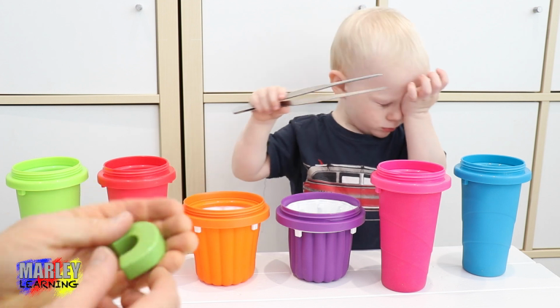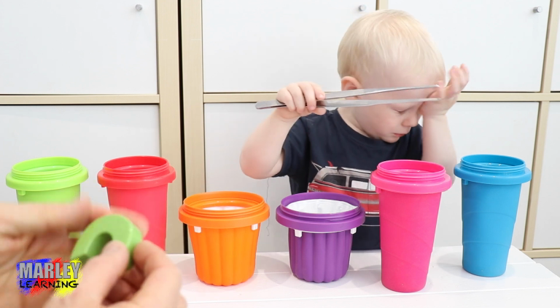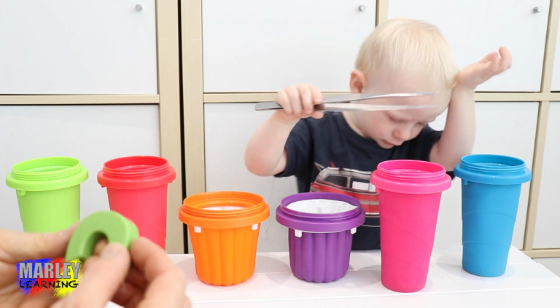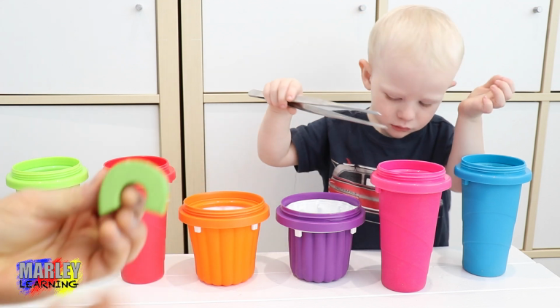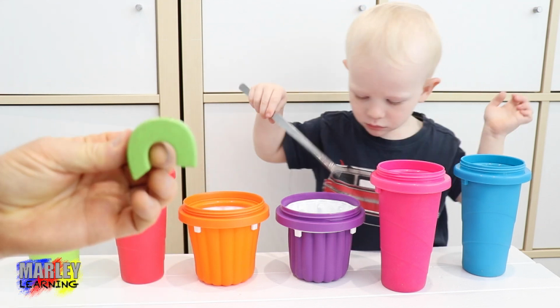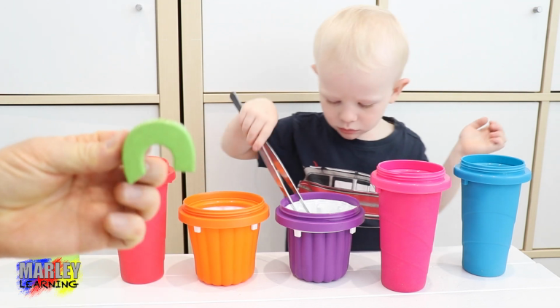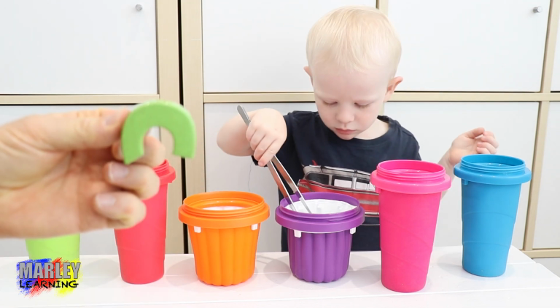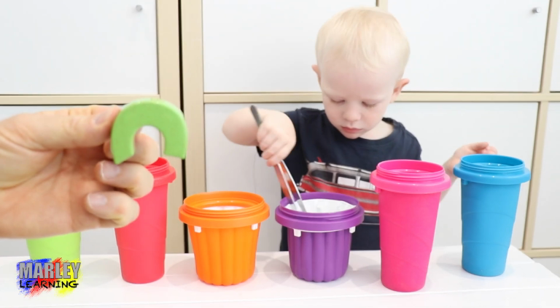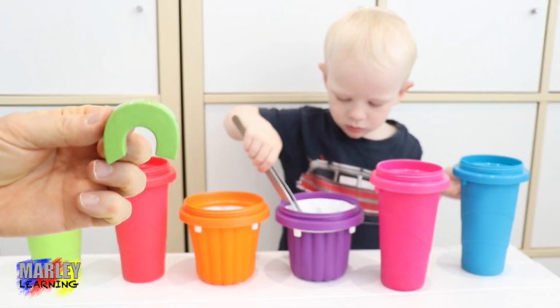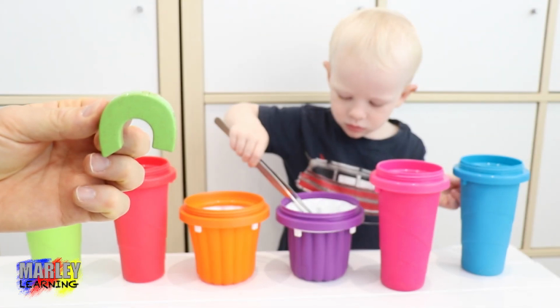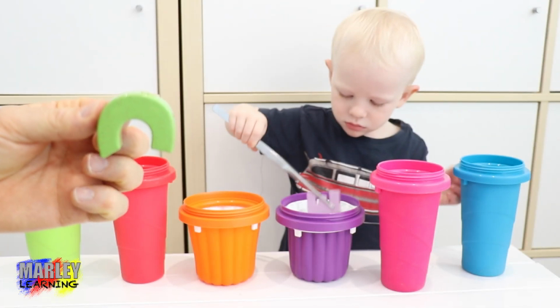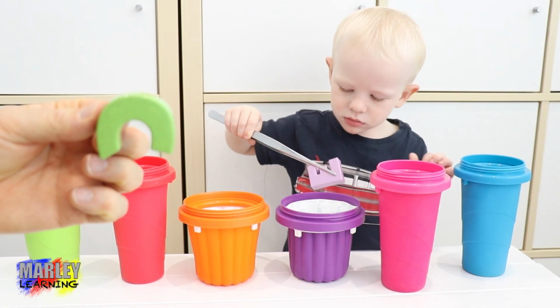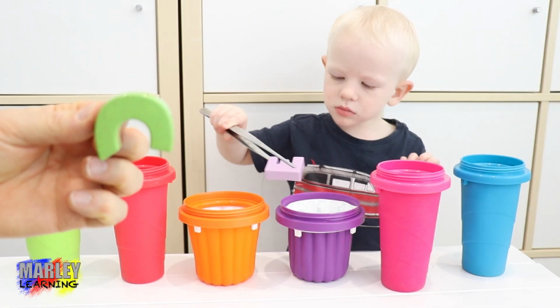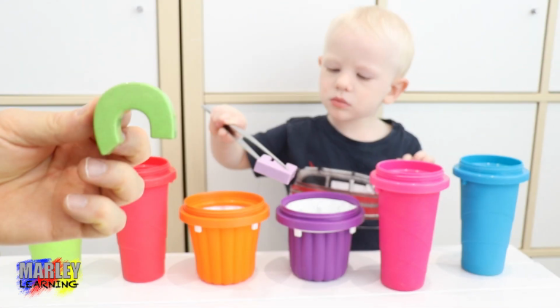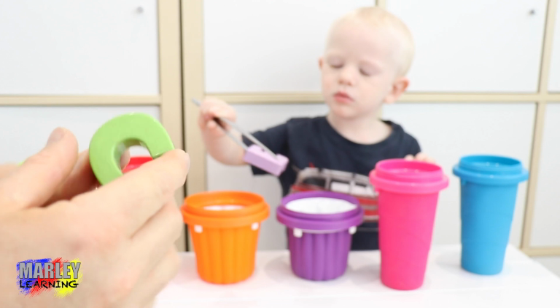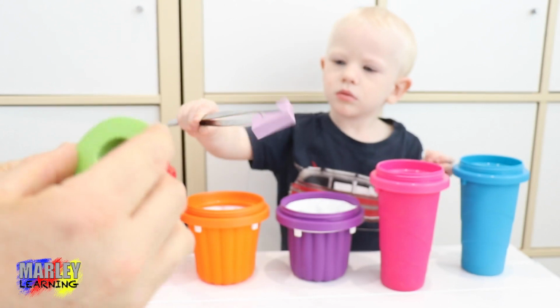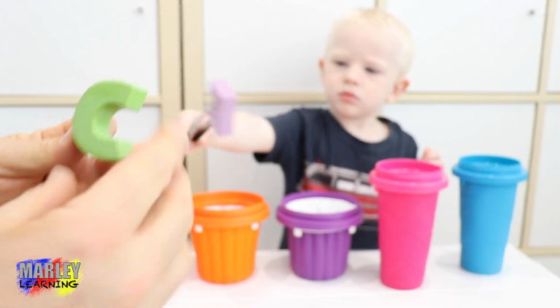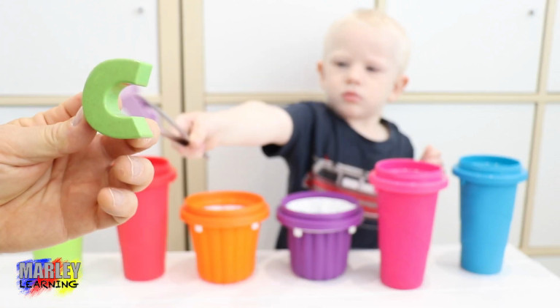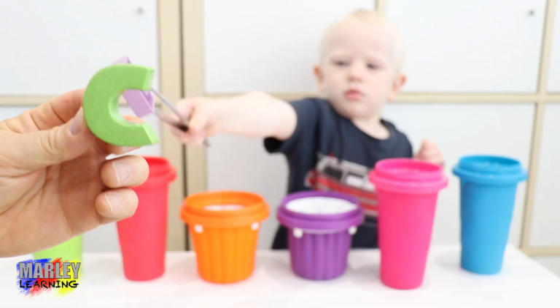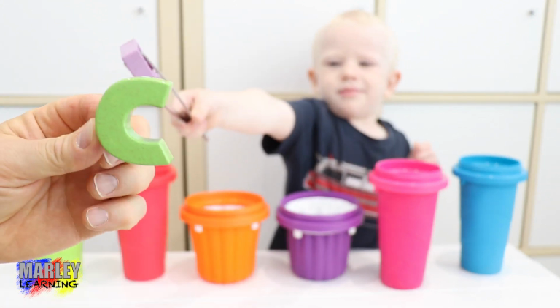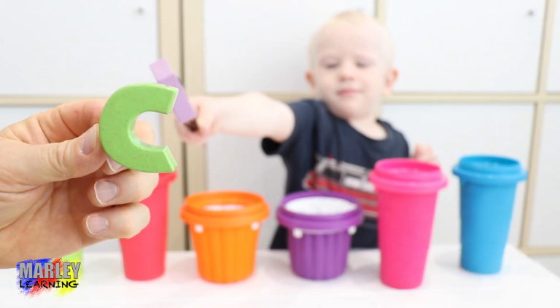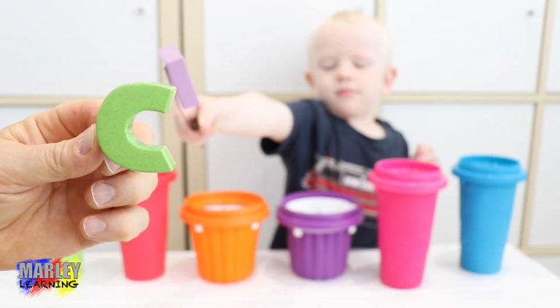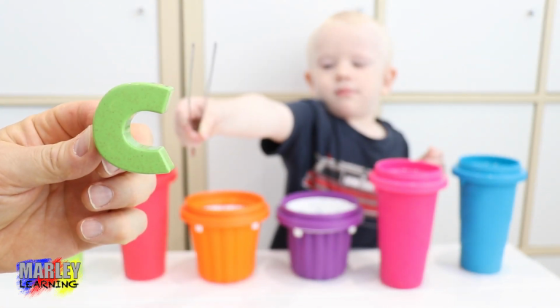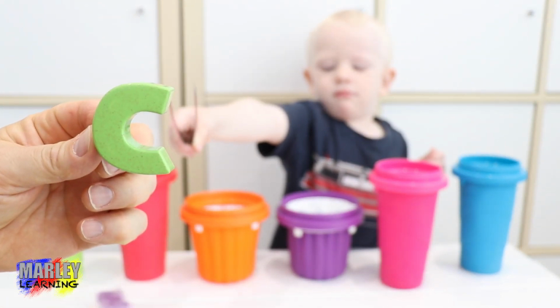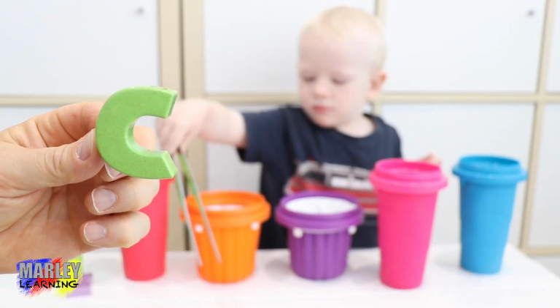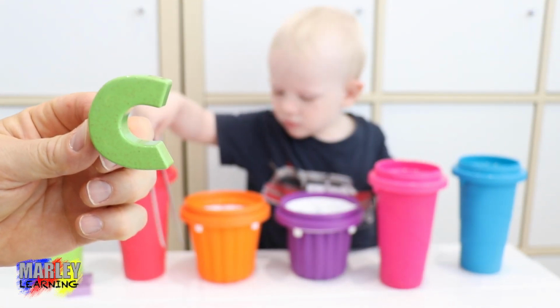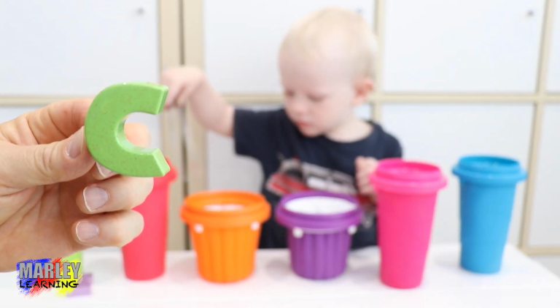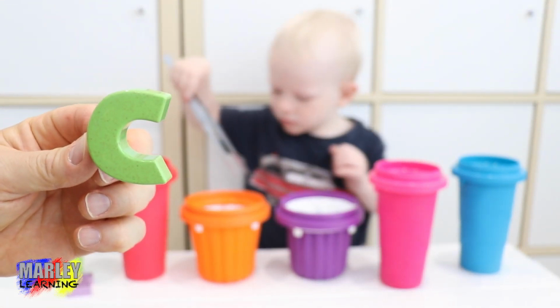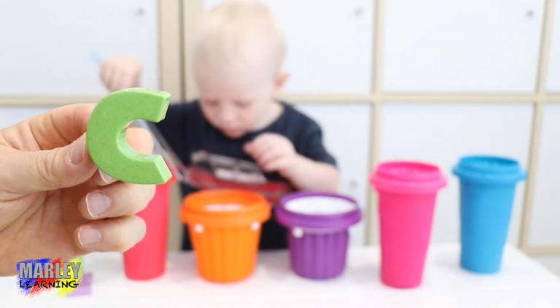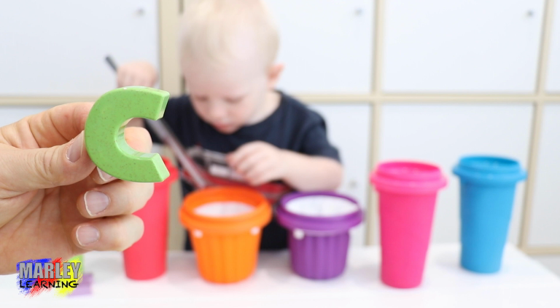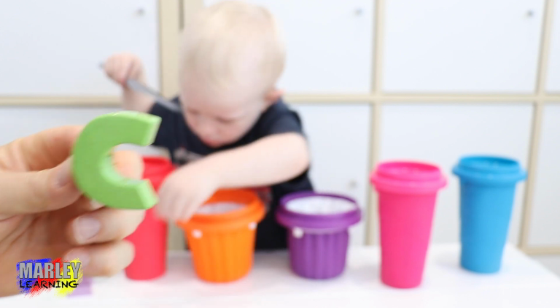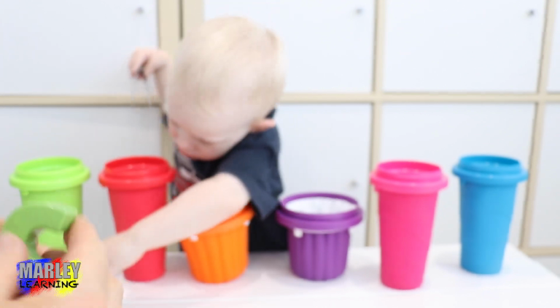It does look like a rainbow, doesn't it? It does look like a rainbow, but it's actually the letter C. The letter C was in the pink container.